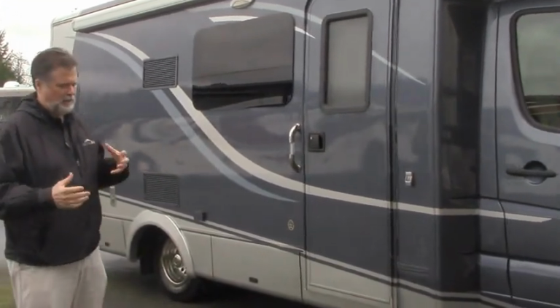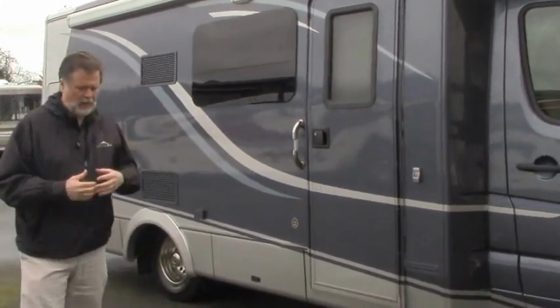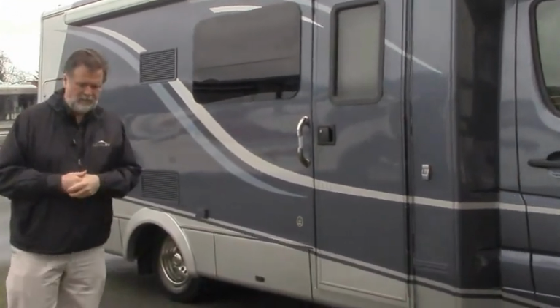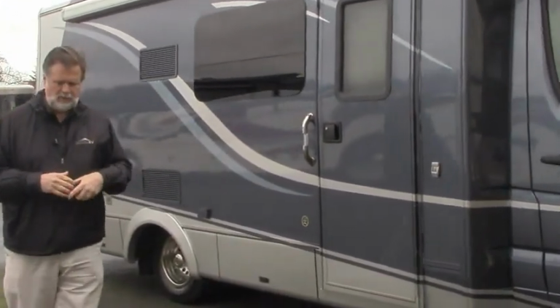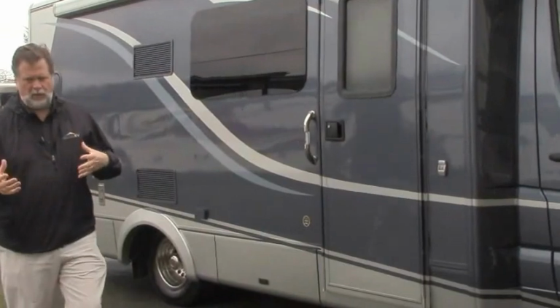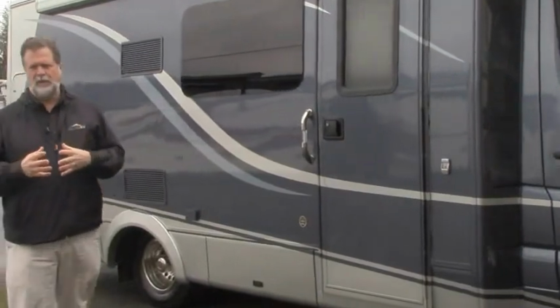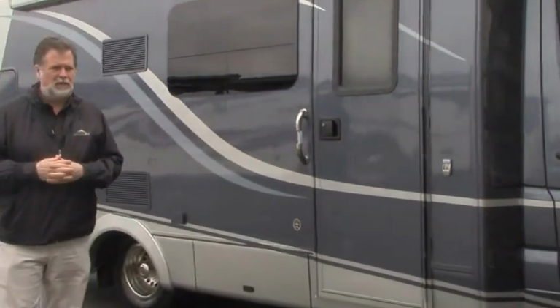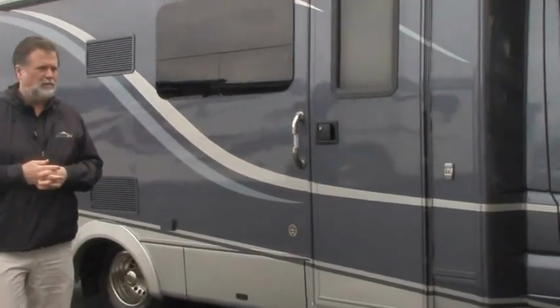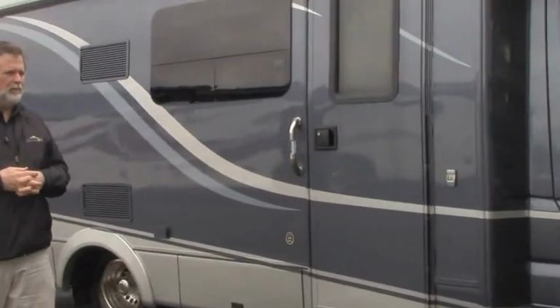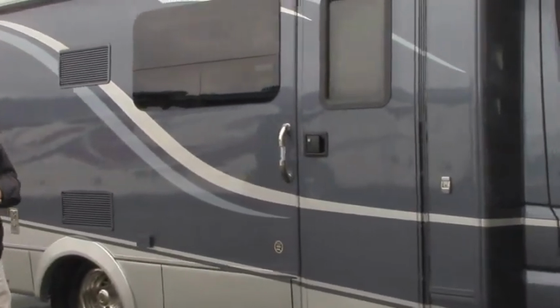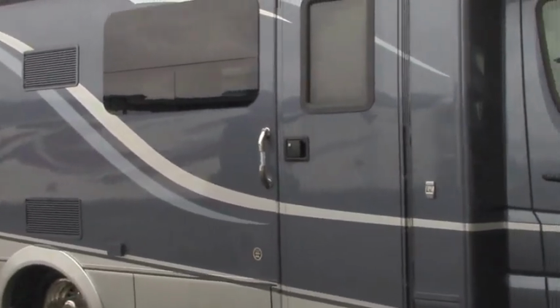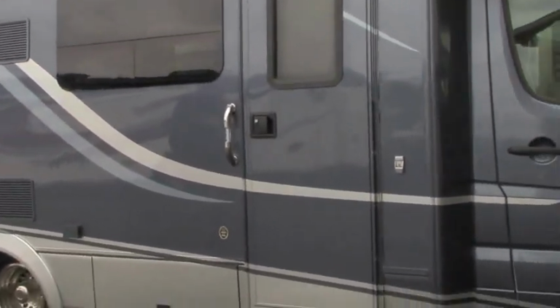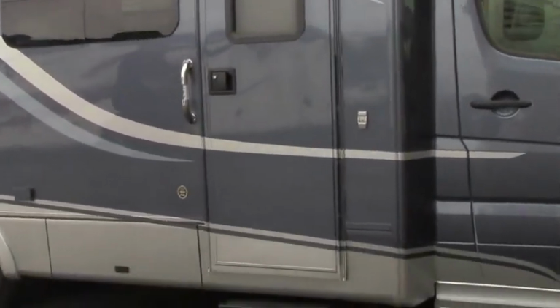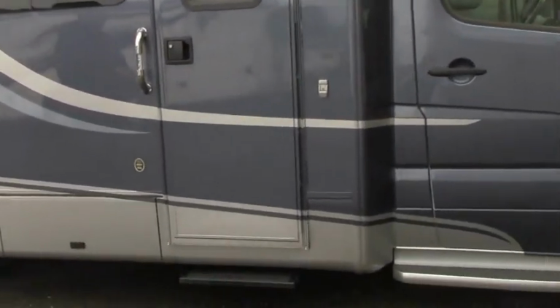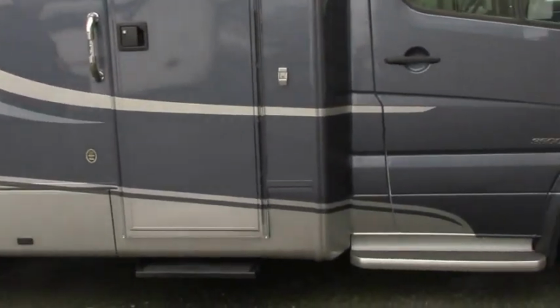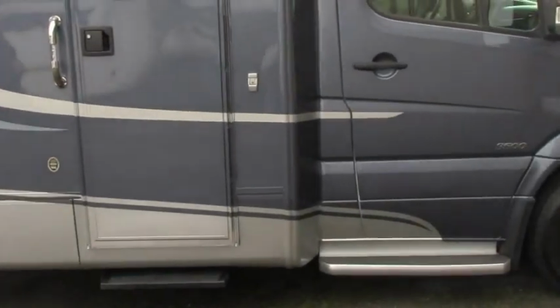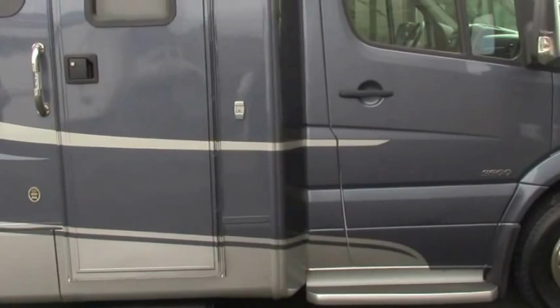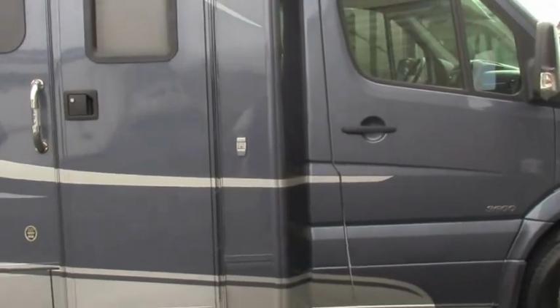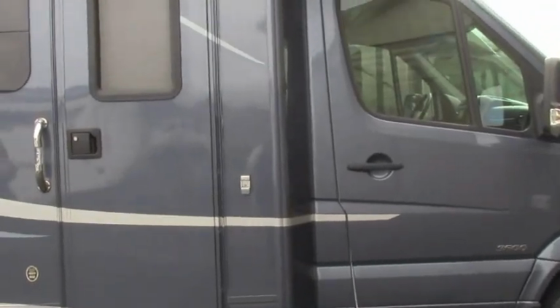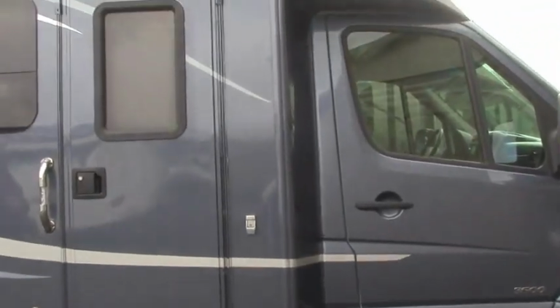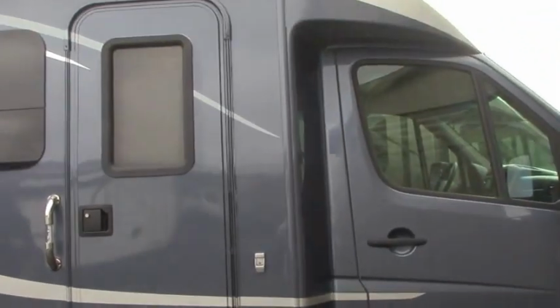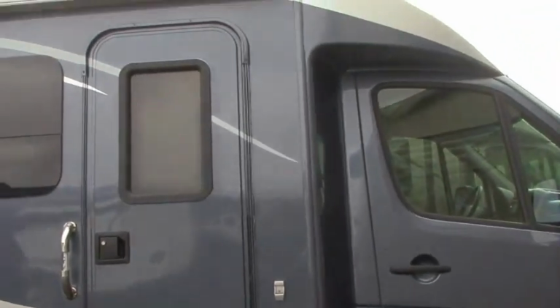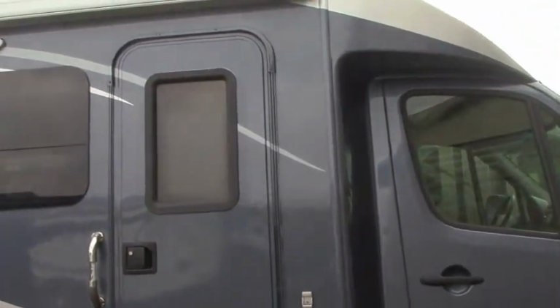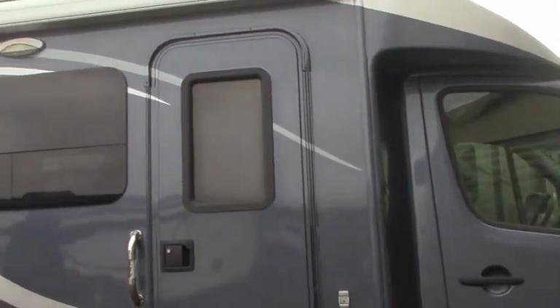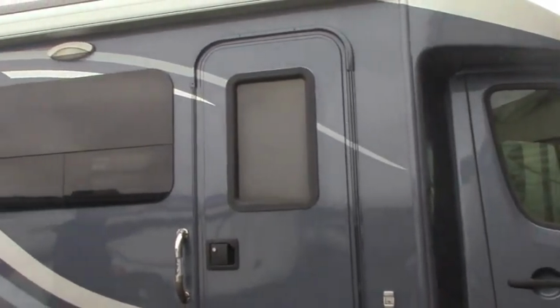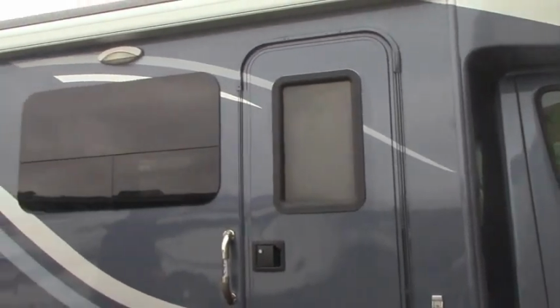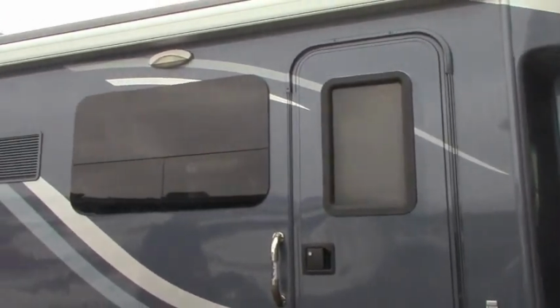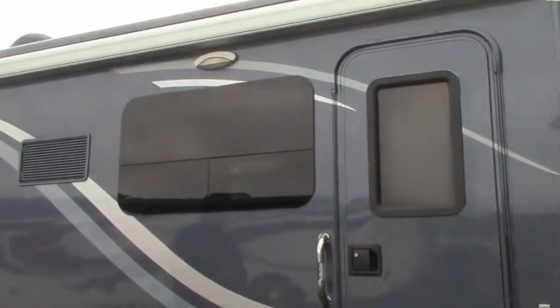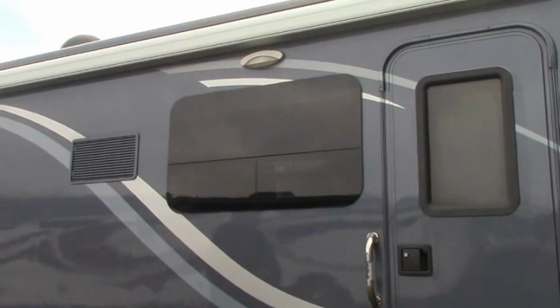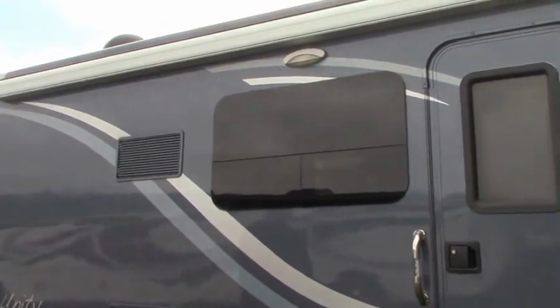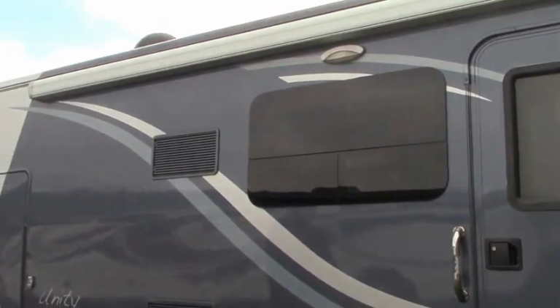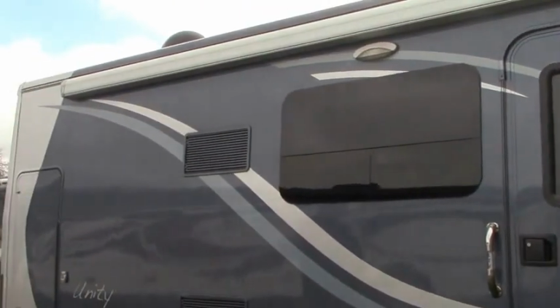It's like I tell people, it's like driving a larger SUV. So when most folks get in these and actually drive them, they find it's a real pleasure to take them on those curvy country roads and all the places you want to go in a 25-foot motorhome.